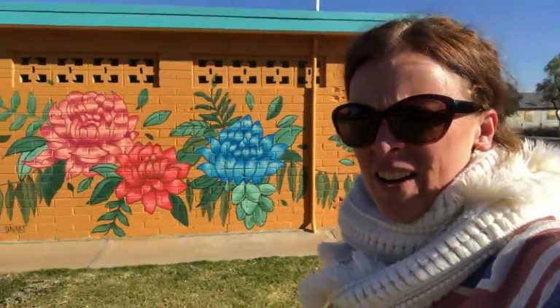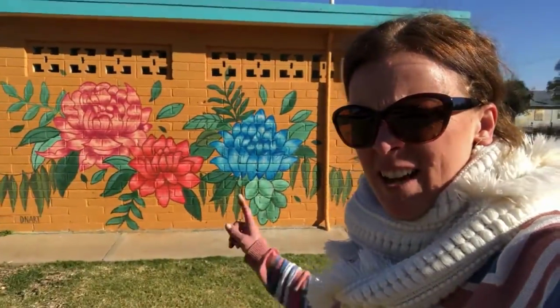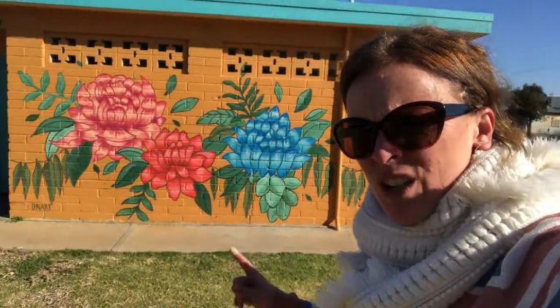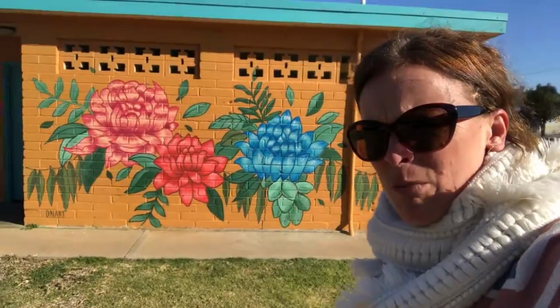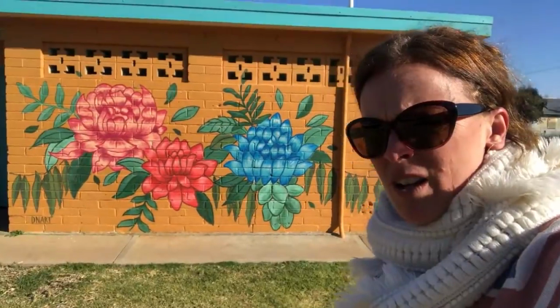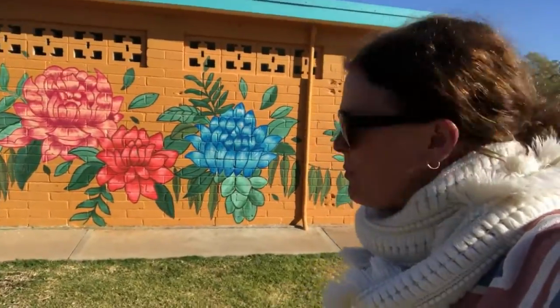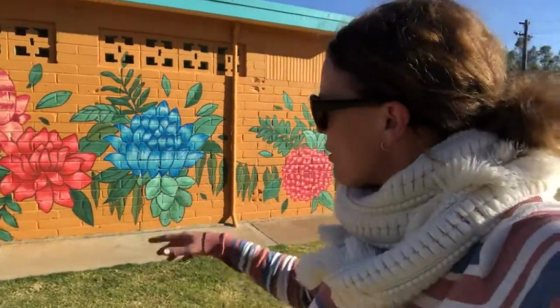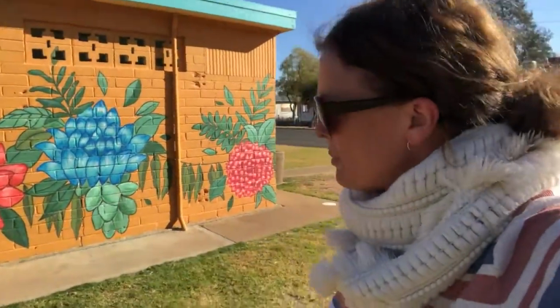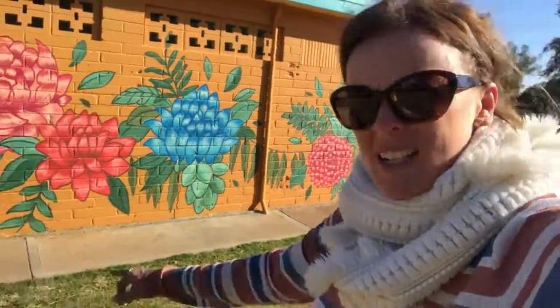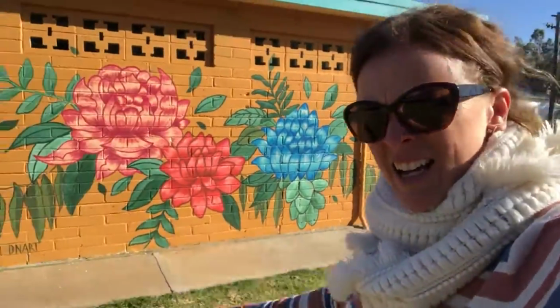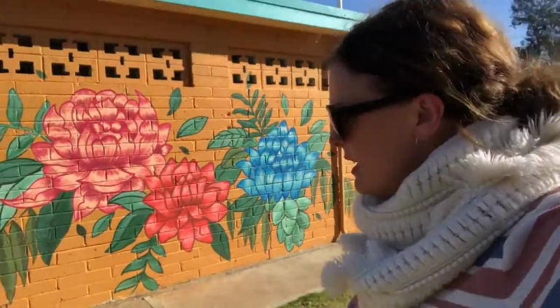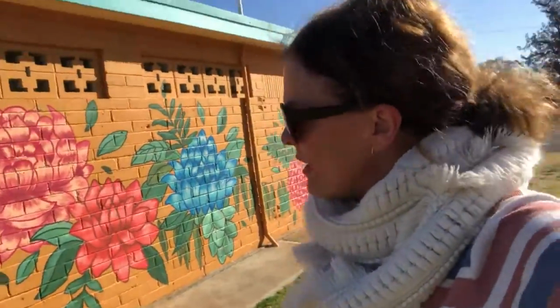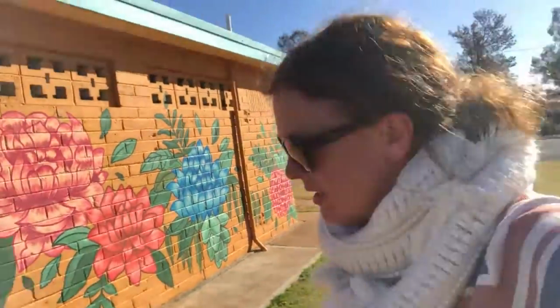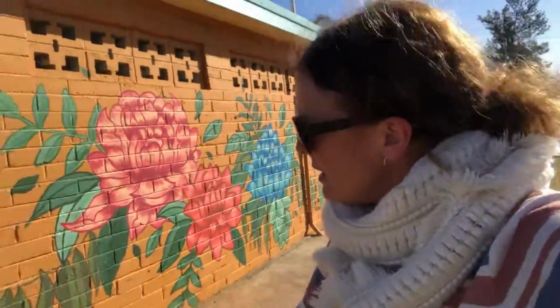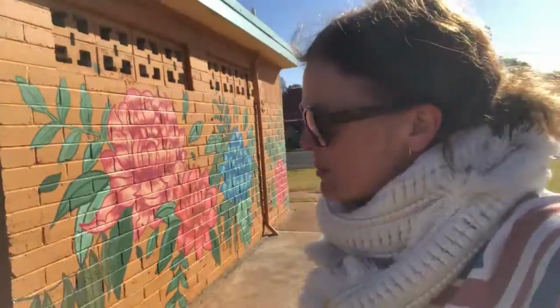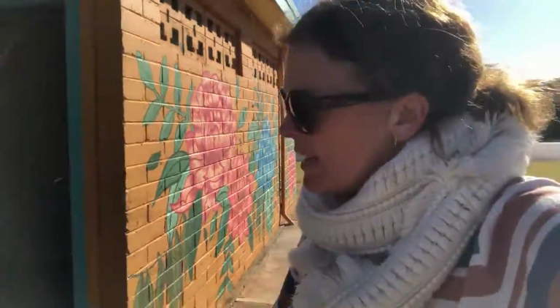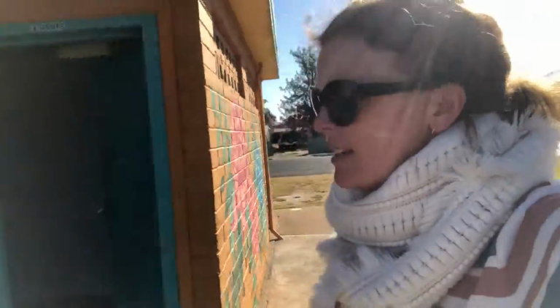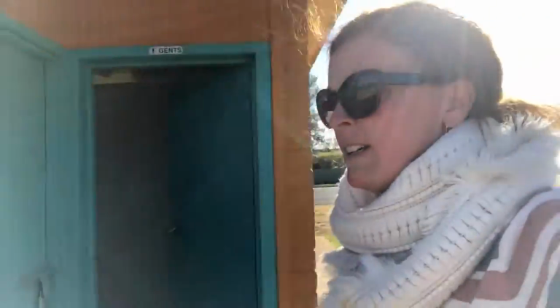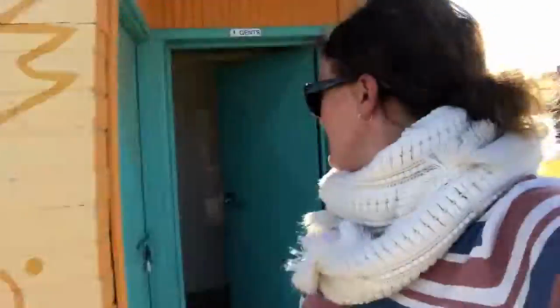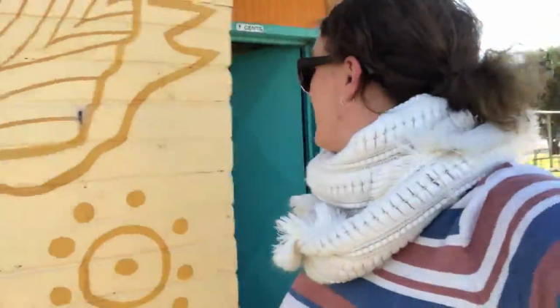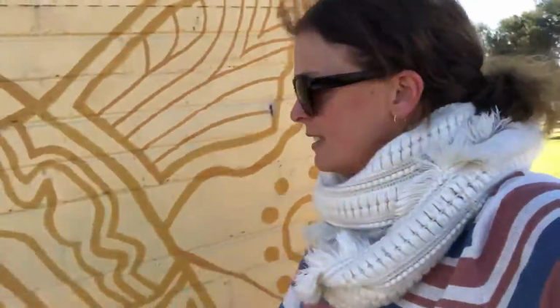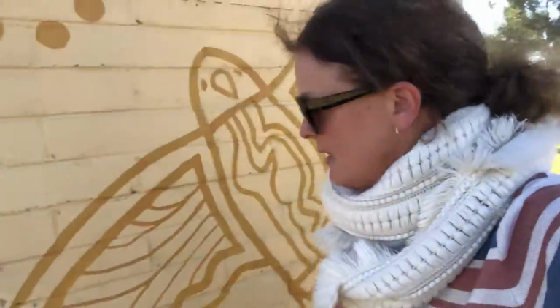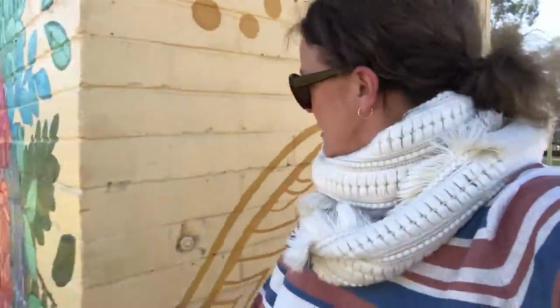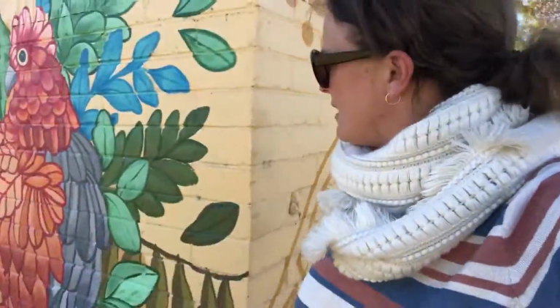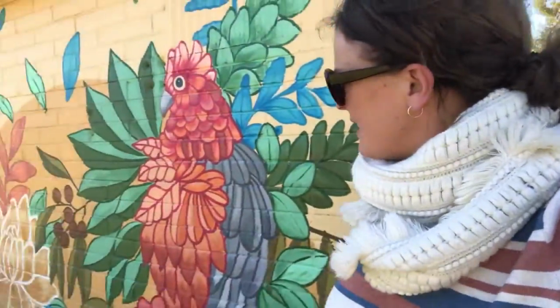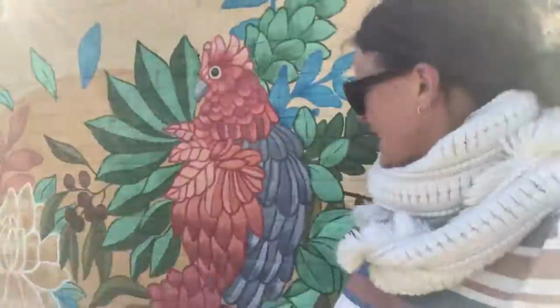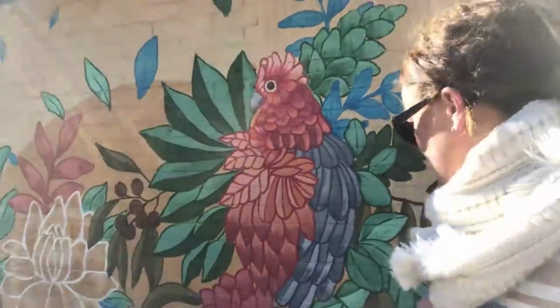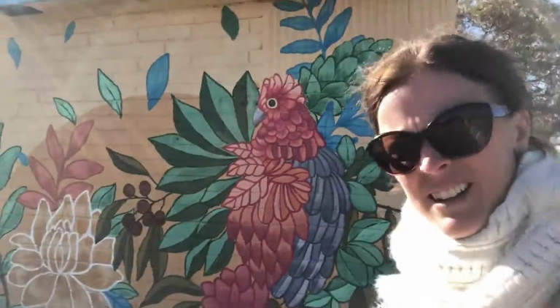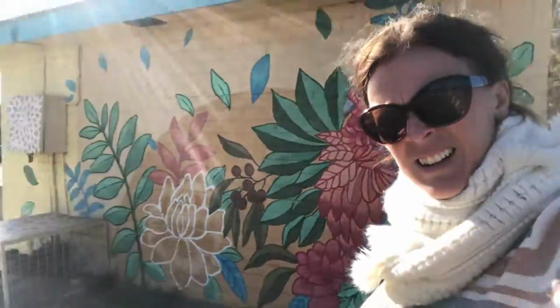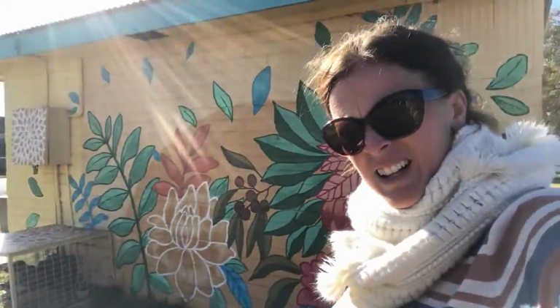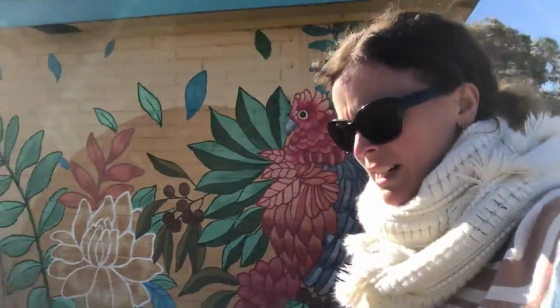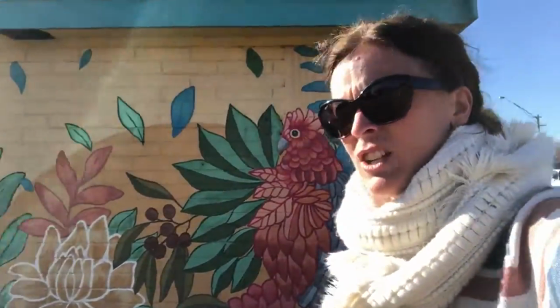Here's the toilet block with beautiful waratahs by Donart on it. Let's walk around the other side. See, how good is that? It's quite stunning, actually.